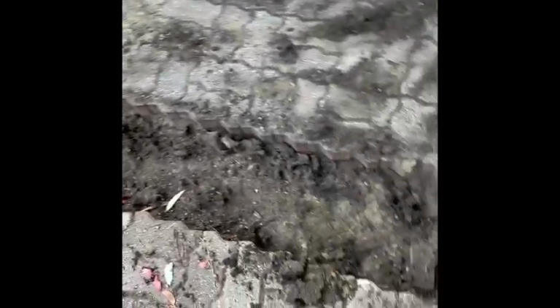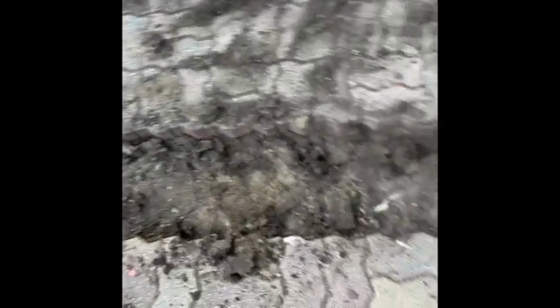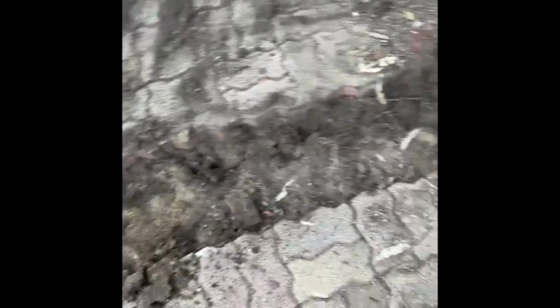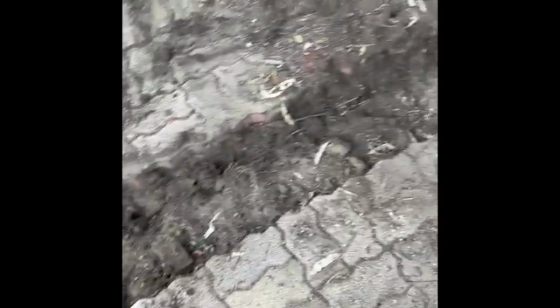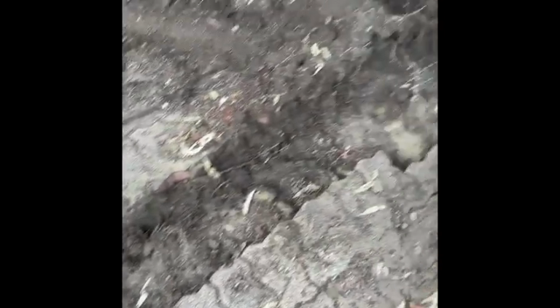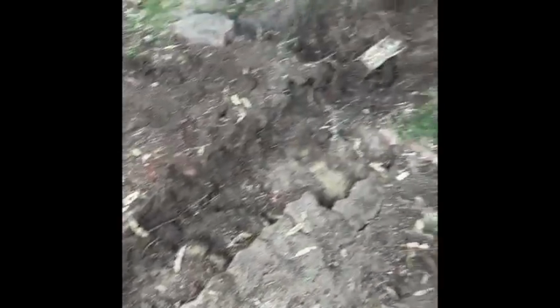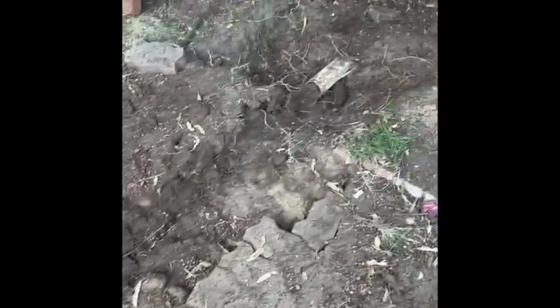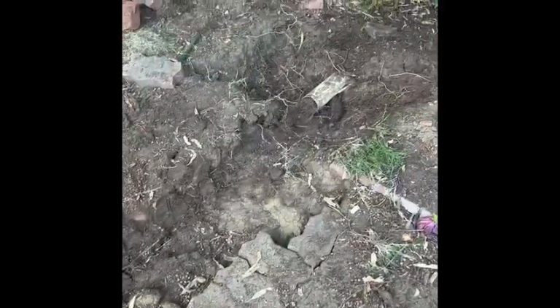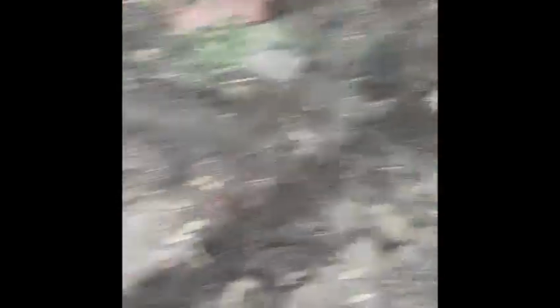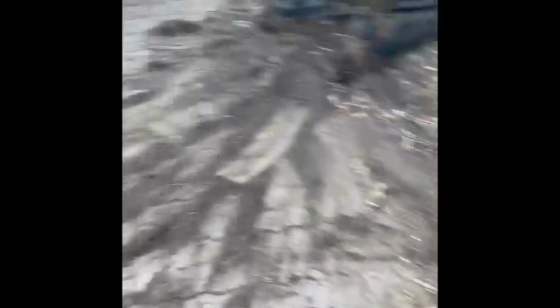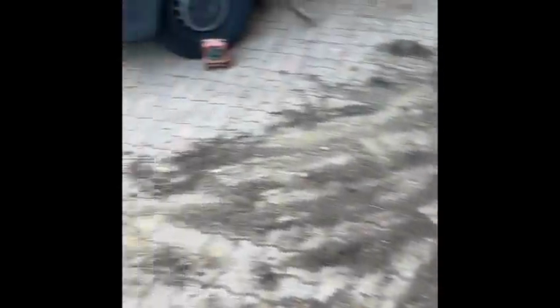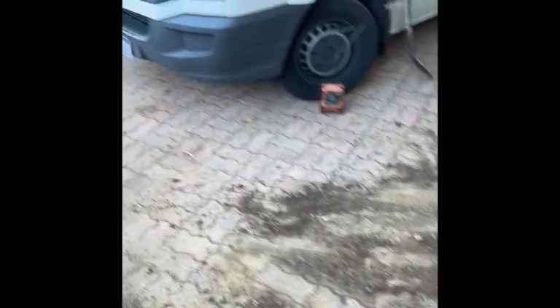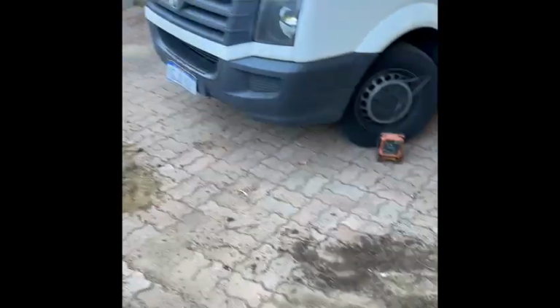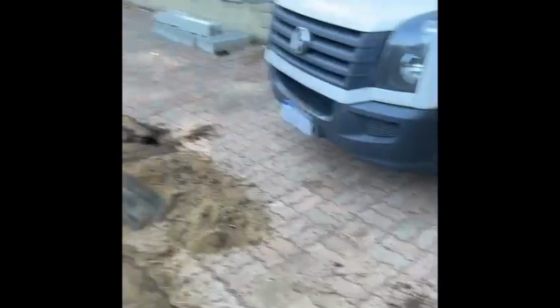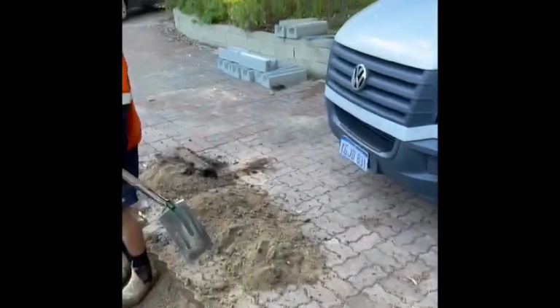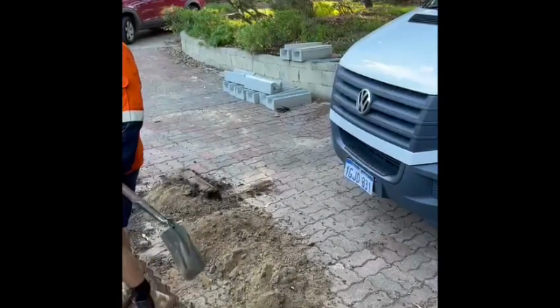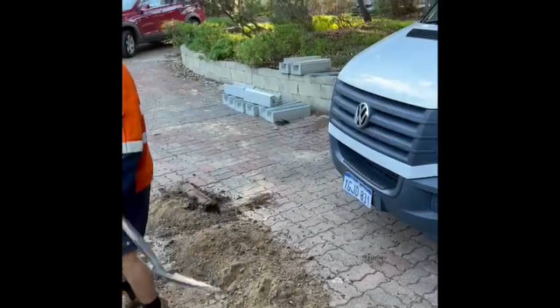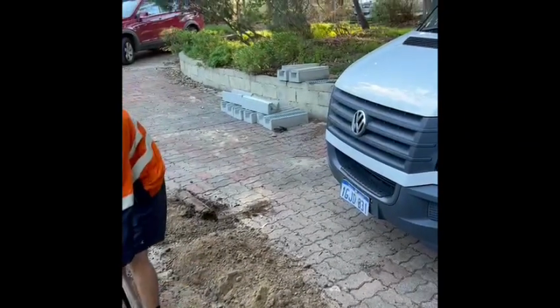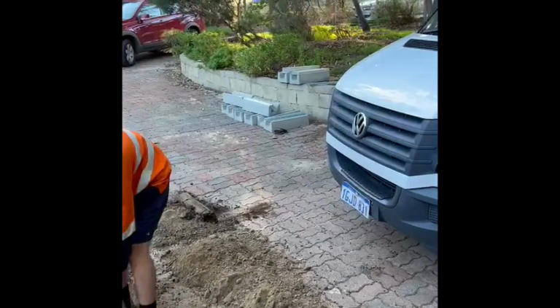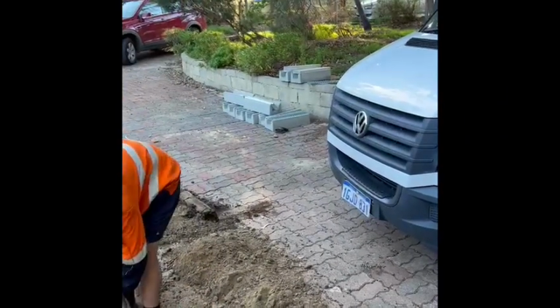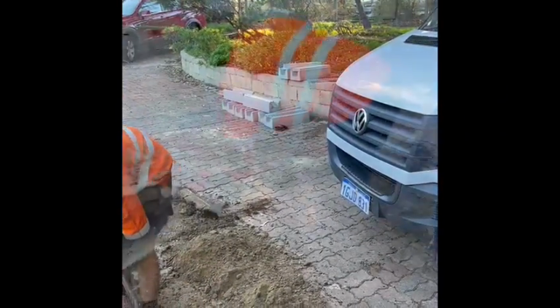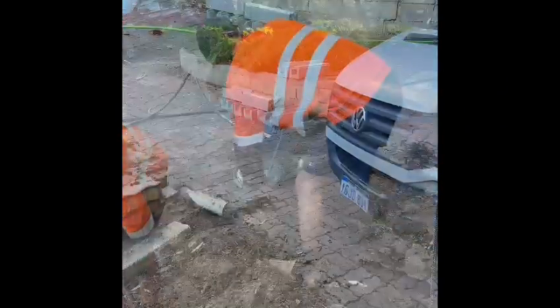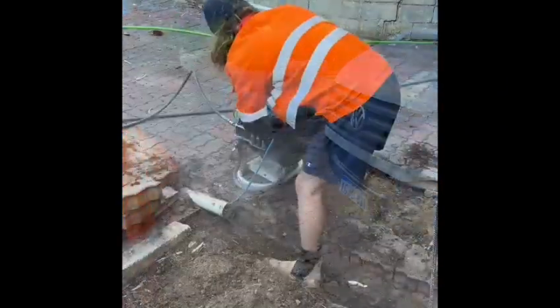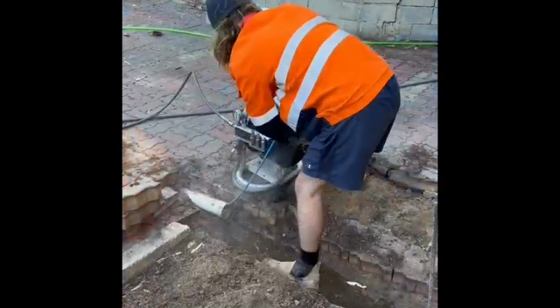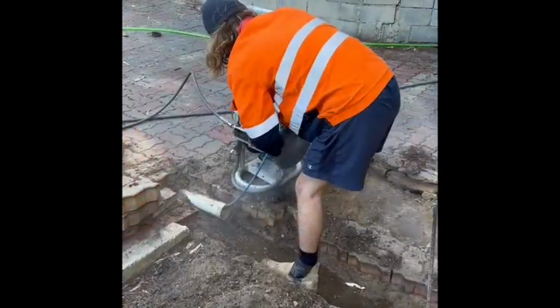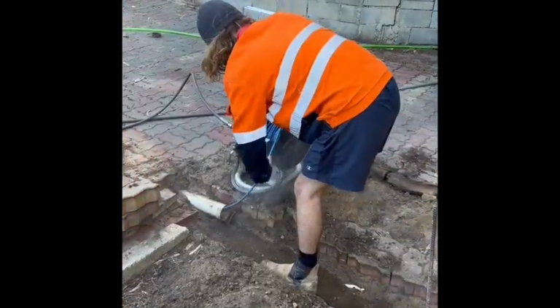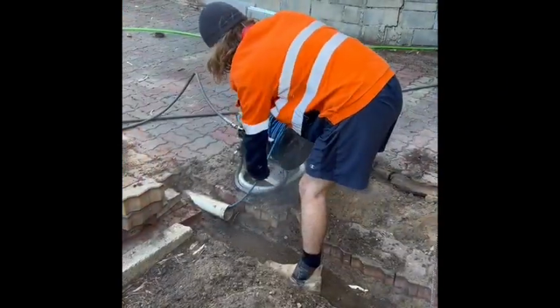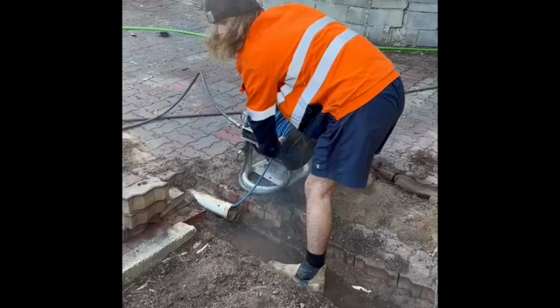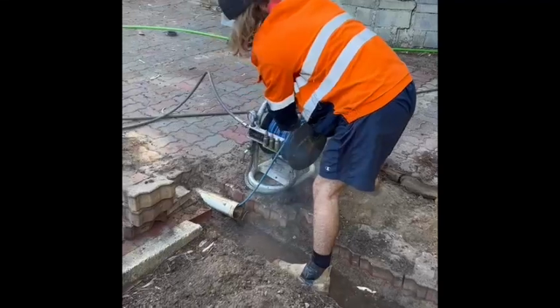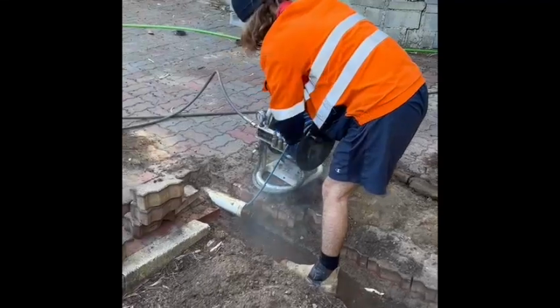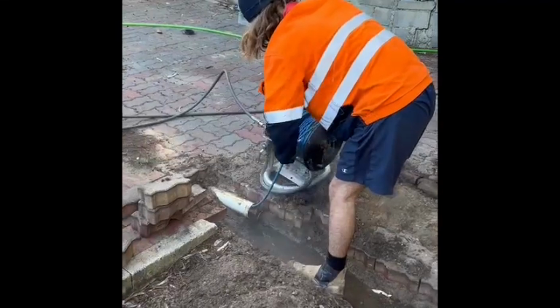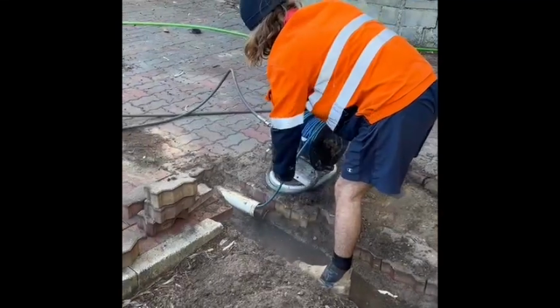We'll dig this up all the way, mix the mud, and install those new grates. We've got Chris here flushing the line out.